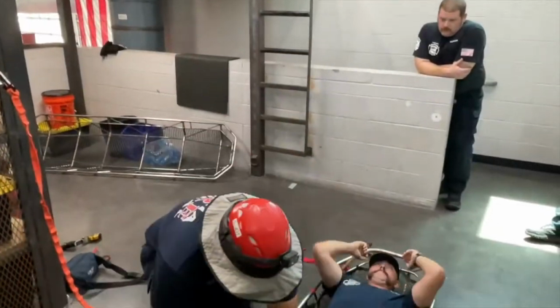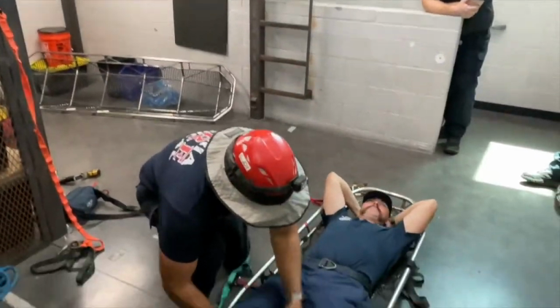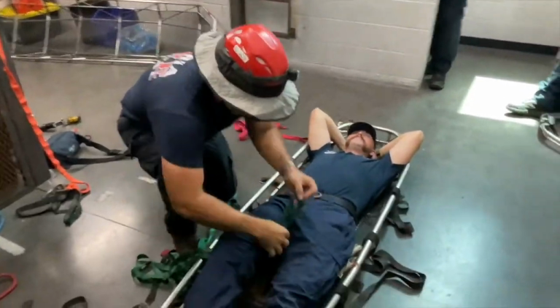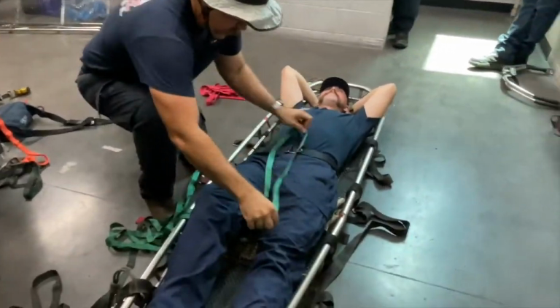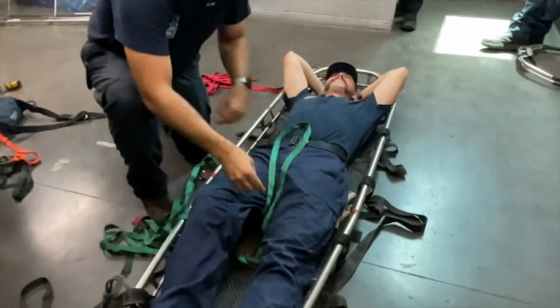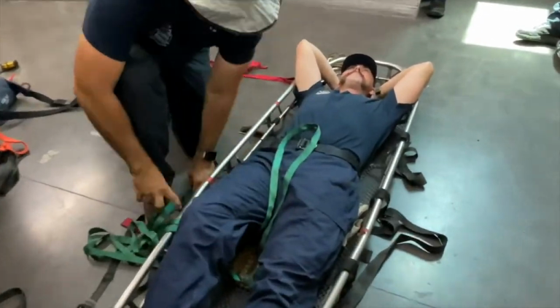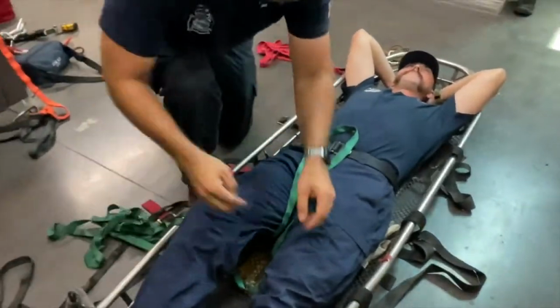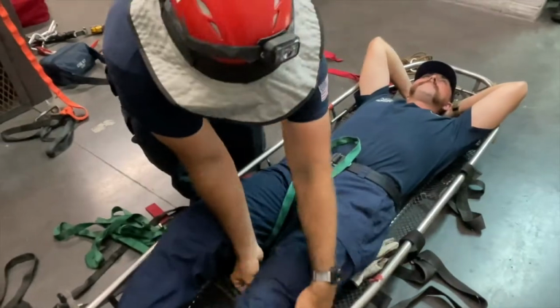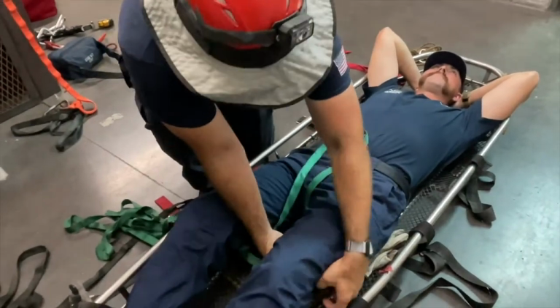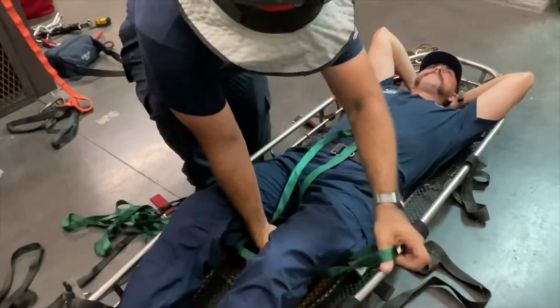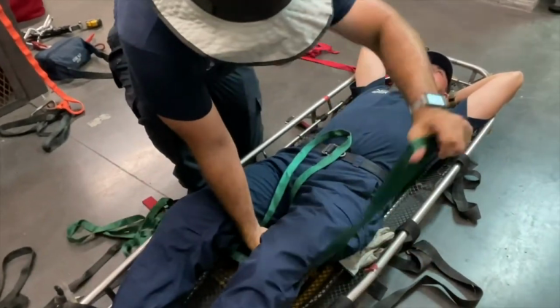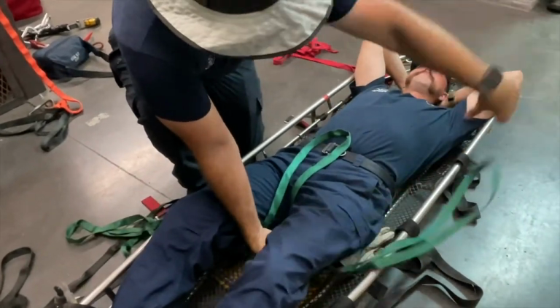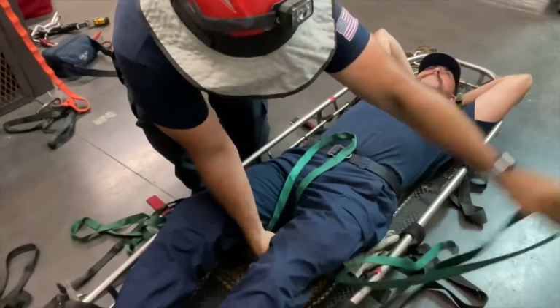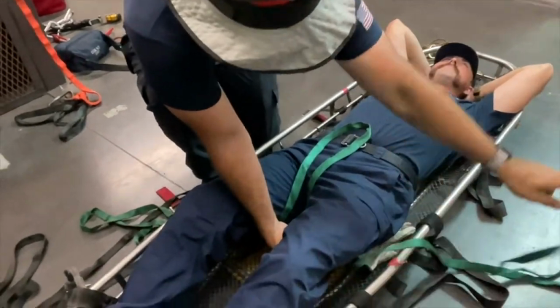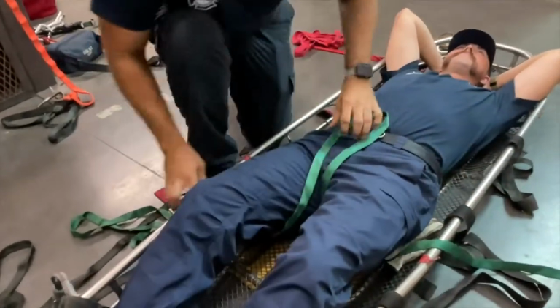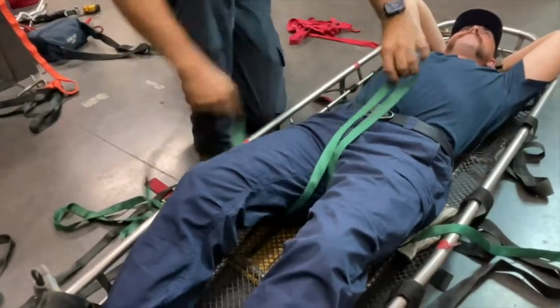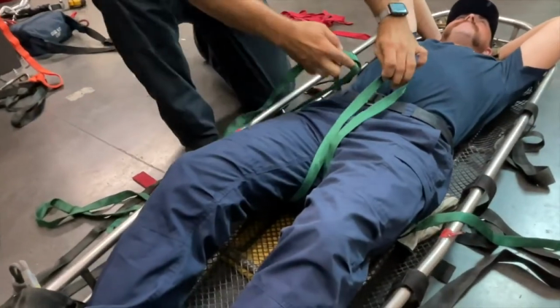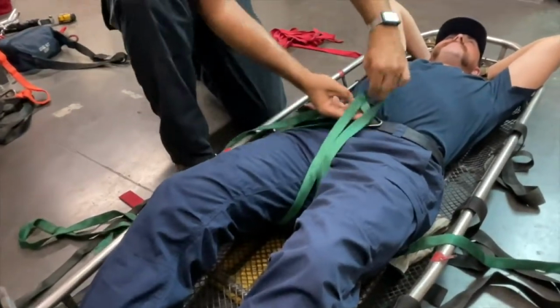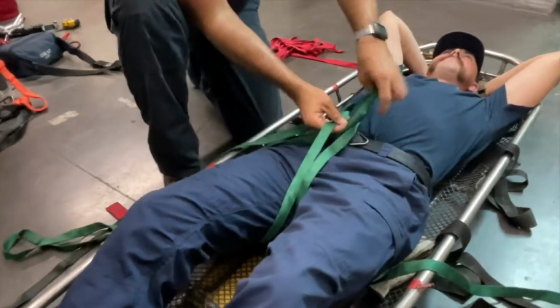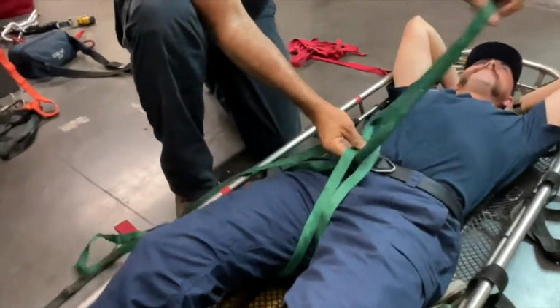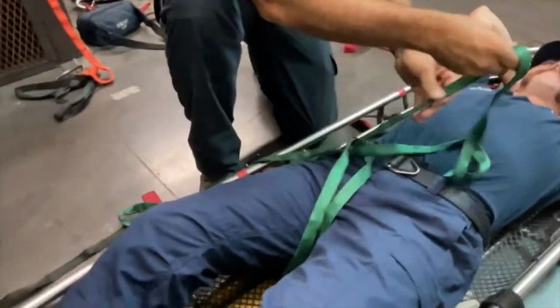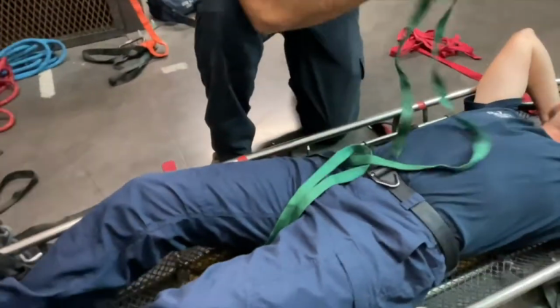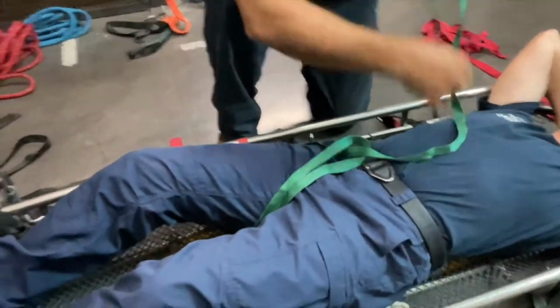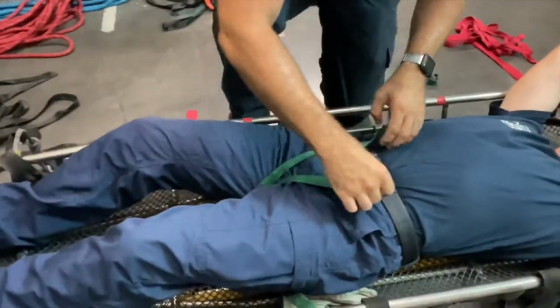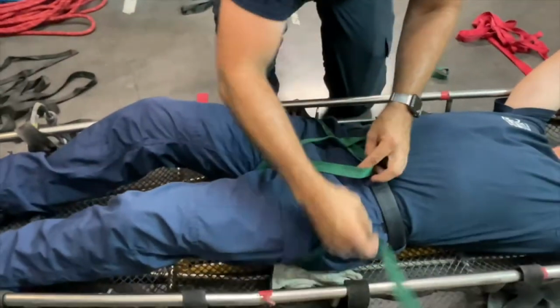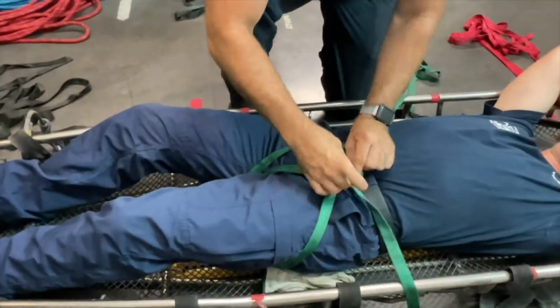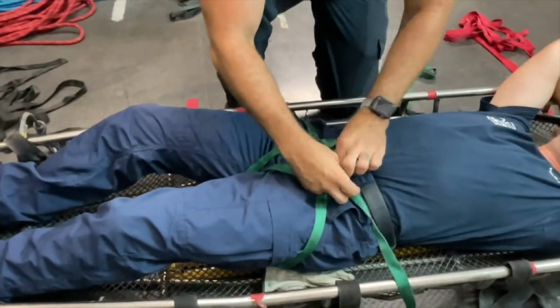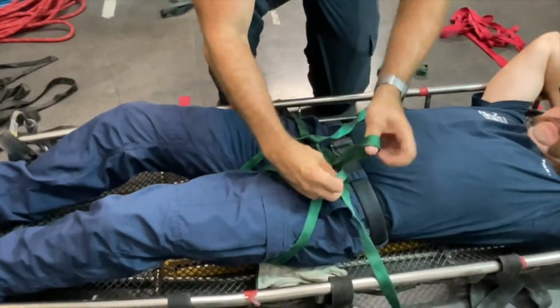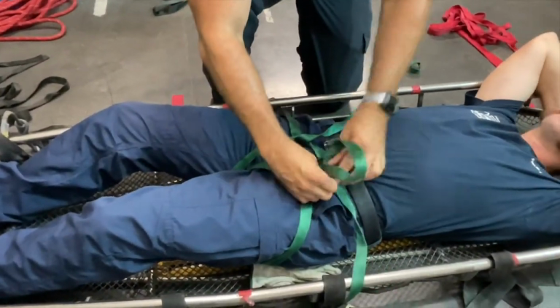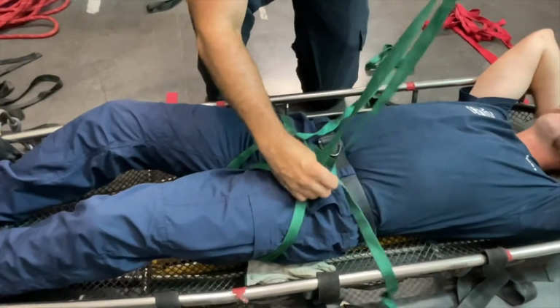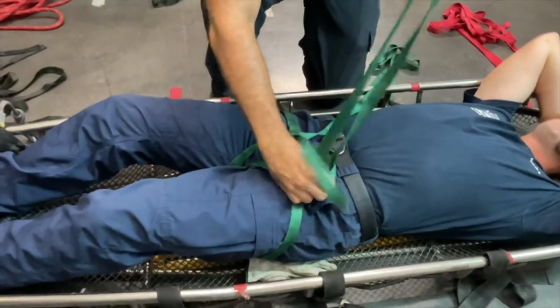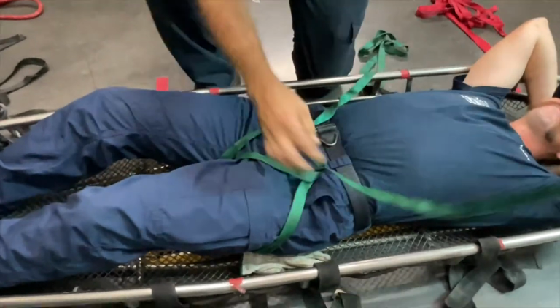Start with a bite in the middle of the green webbing. This bite will come up in between the patient's legs with one tail going underneath each thigh. Then weave both tails through the bite you made to start the harness.